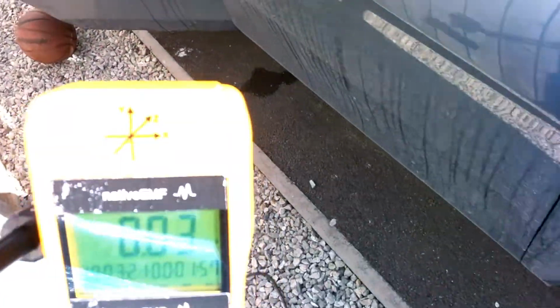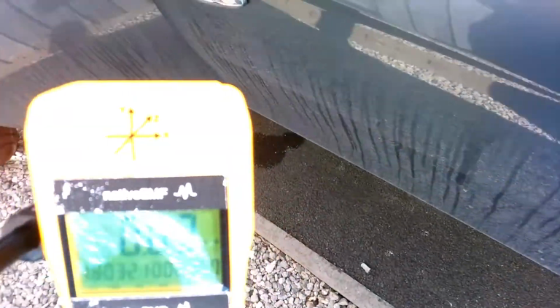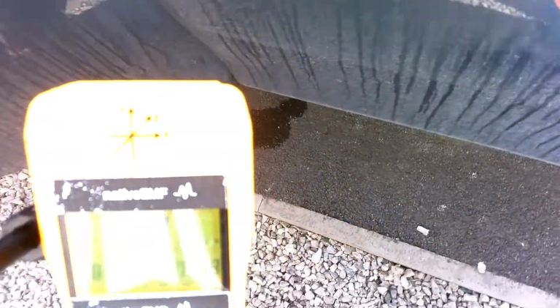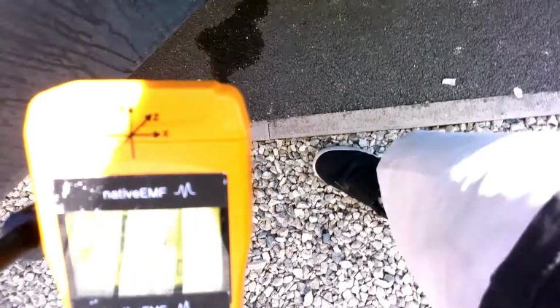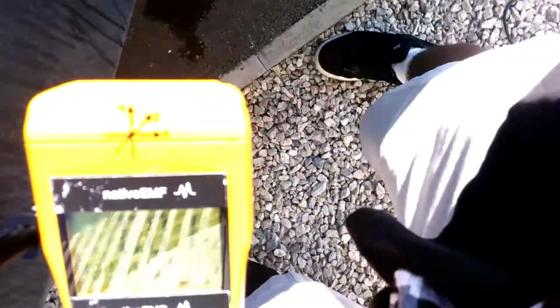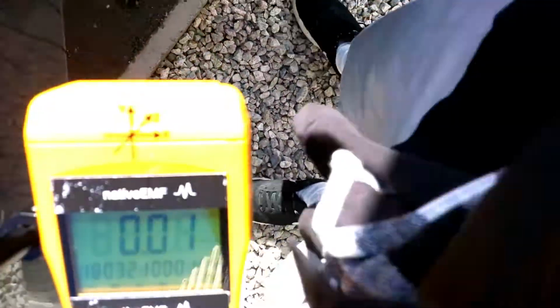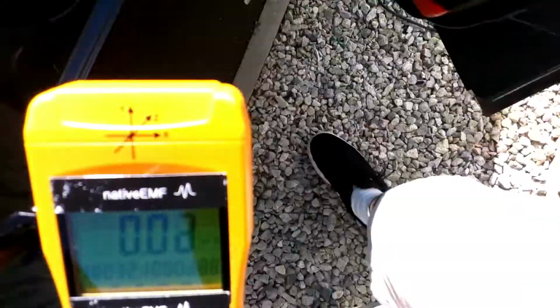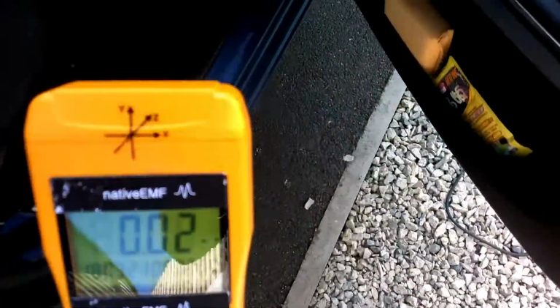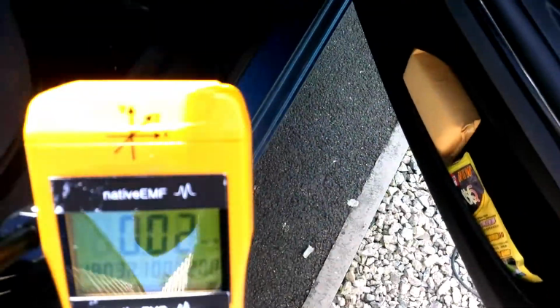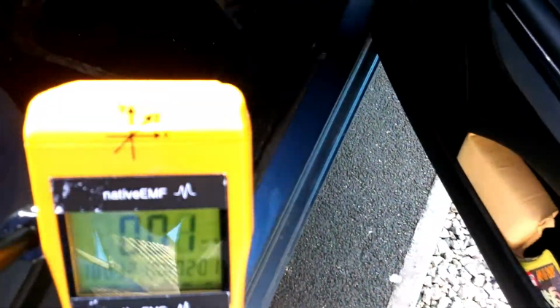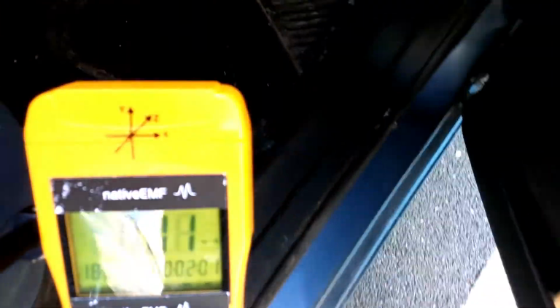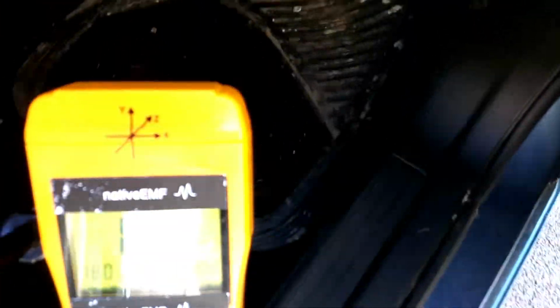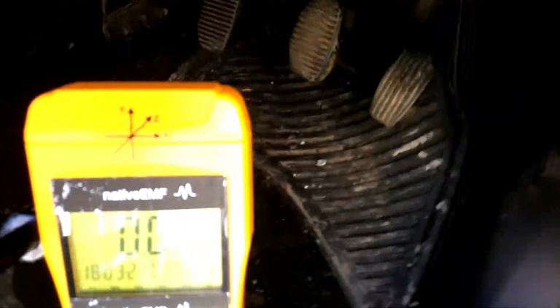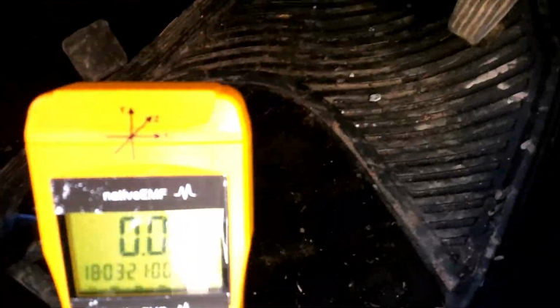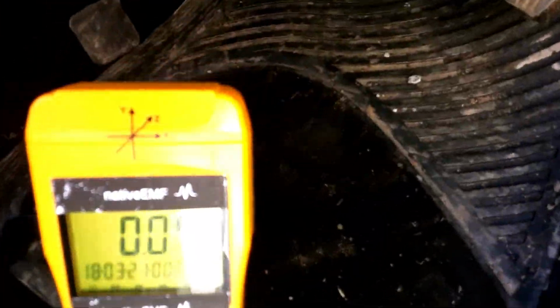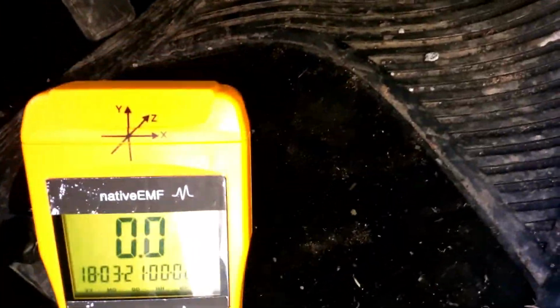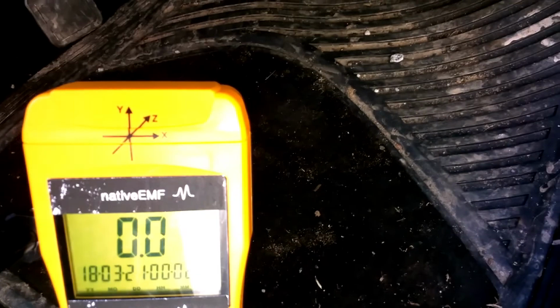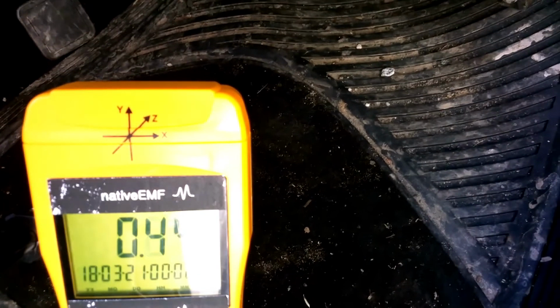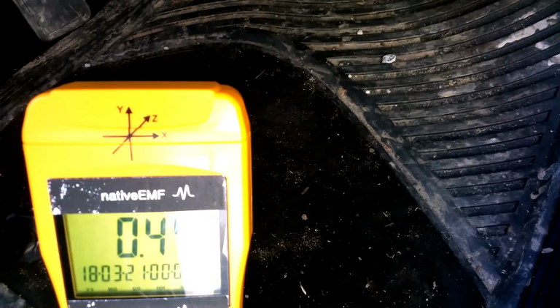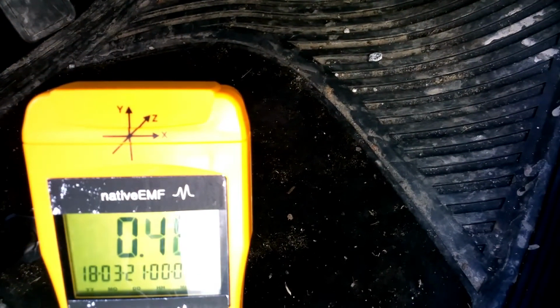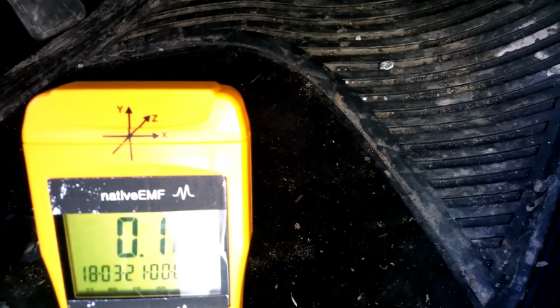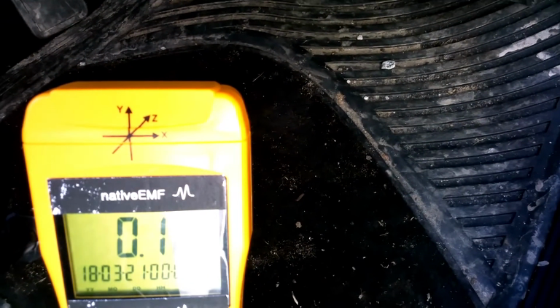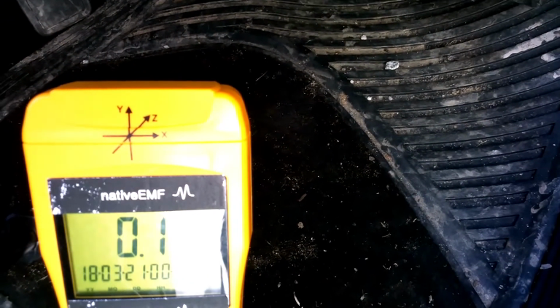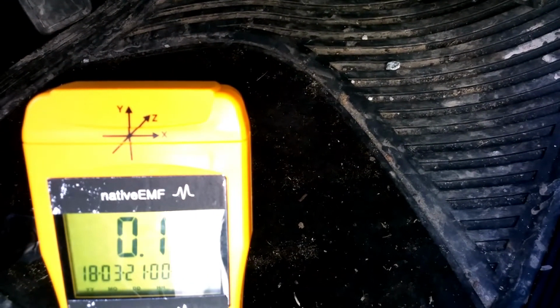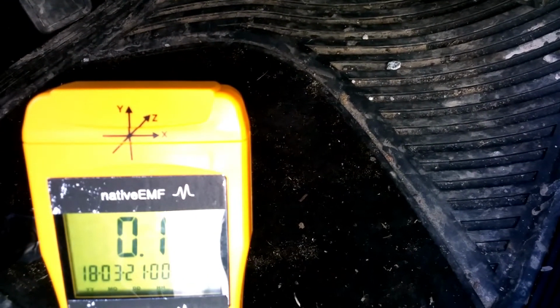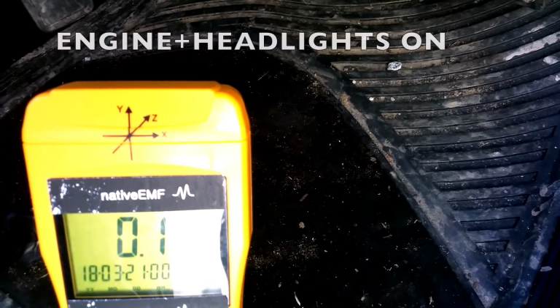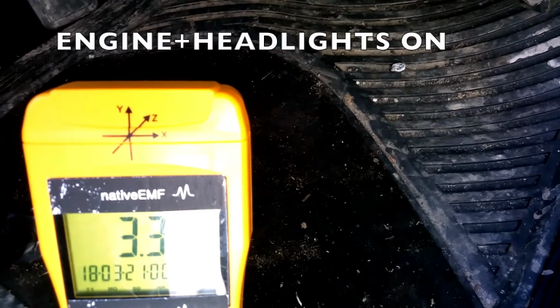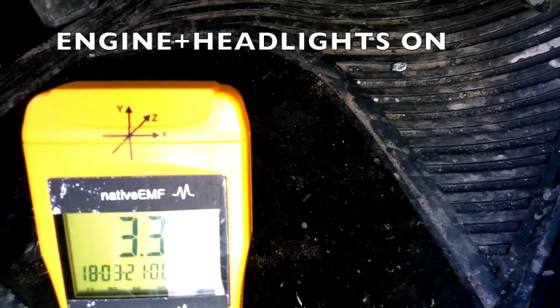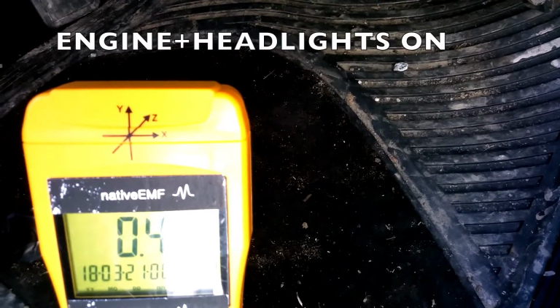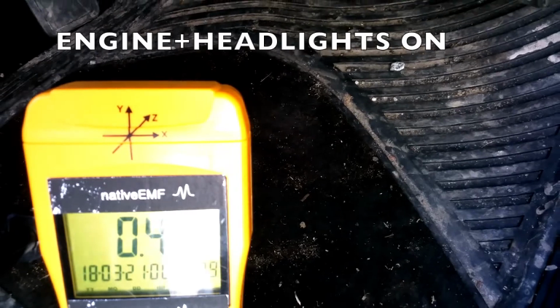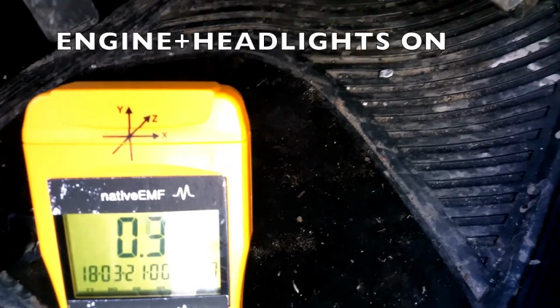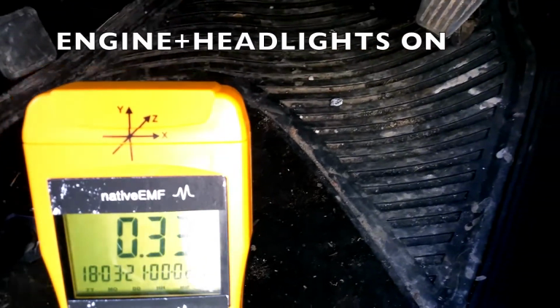With the engine and headlights turned off, when measuring in the foot well it measured incredibly low at about 0.1 milligauss, but once we turned the engine and headlights on, it jumped up to 0.41 milligauss.